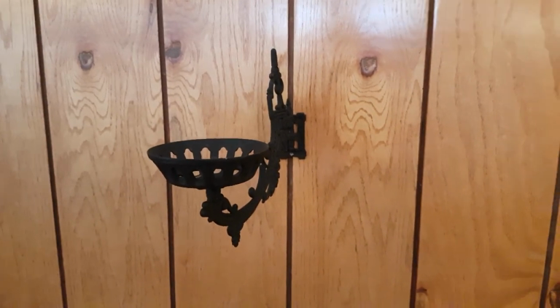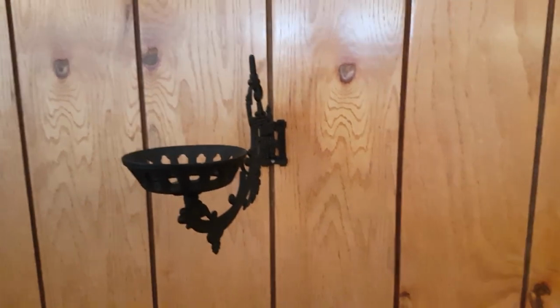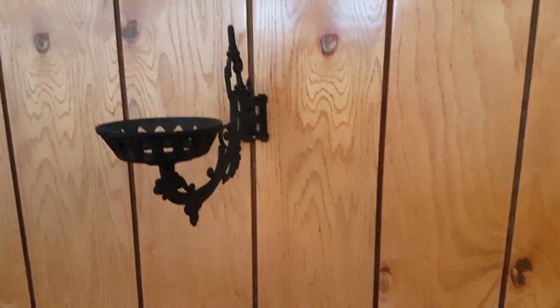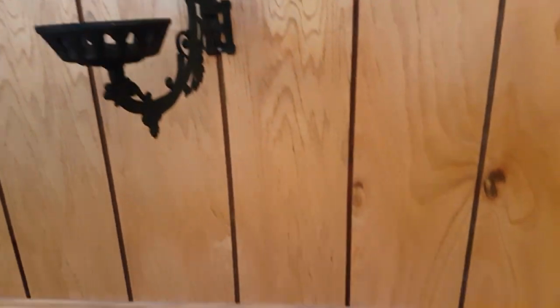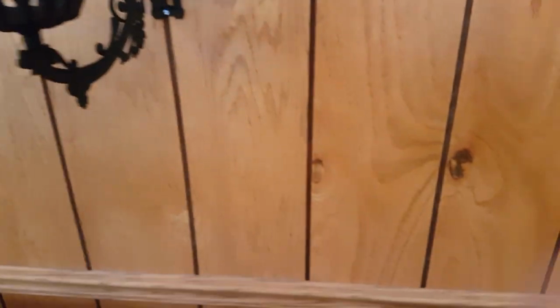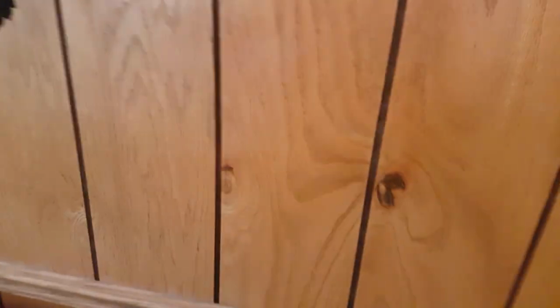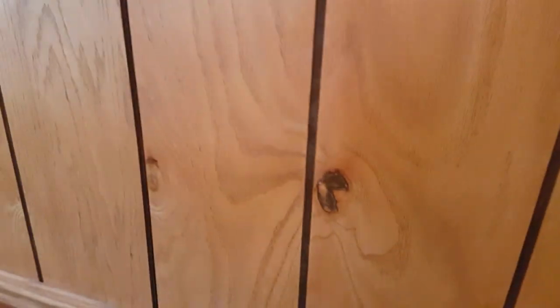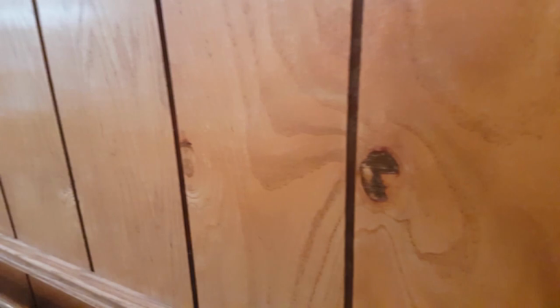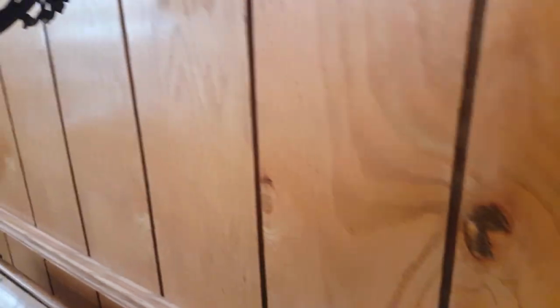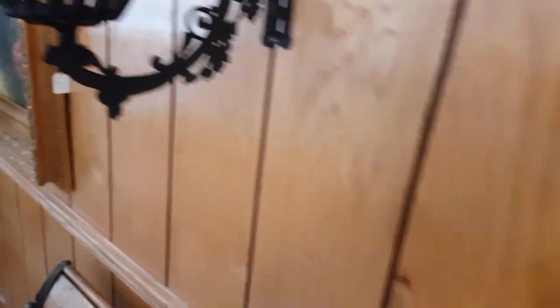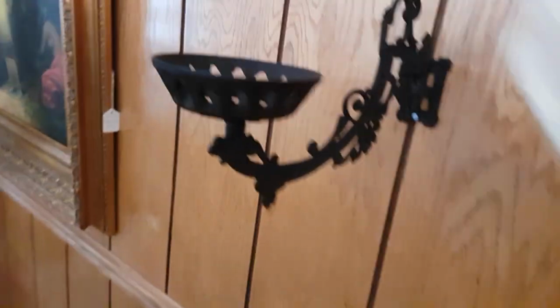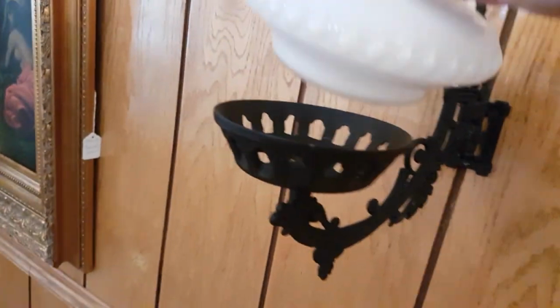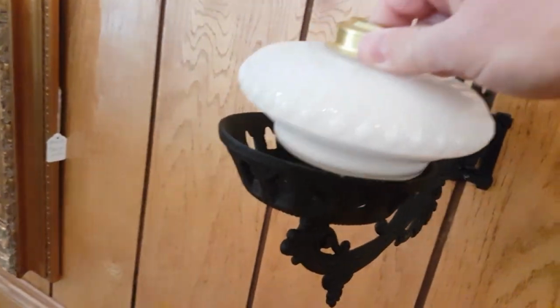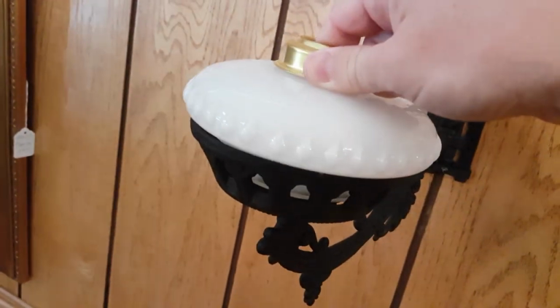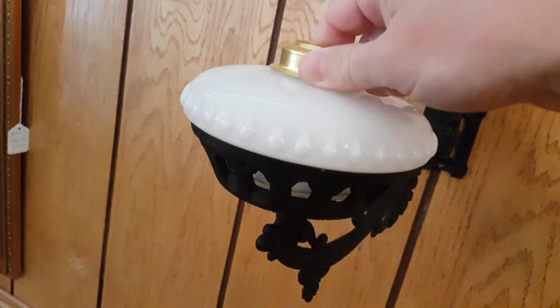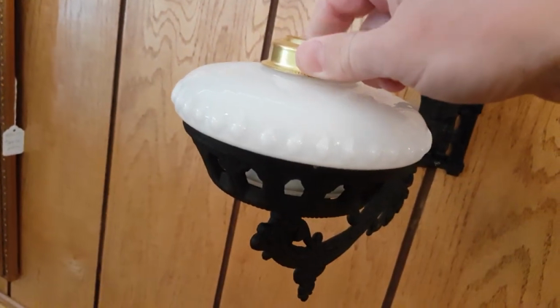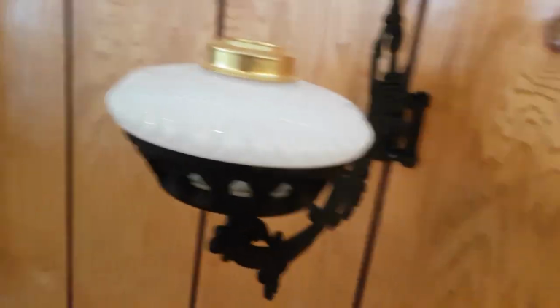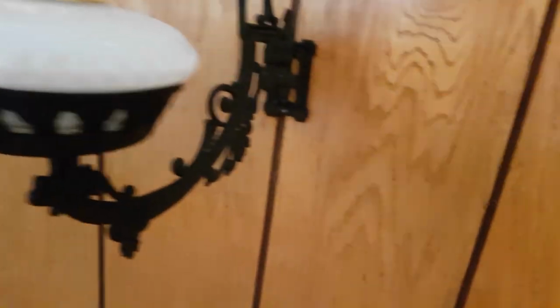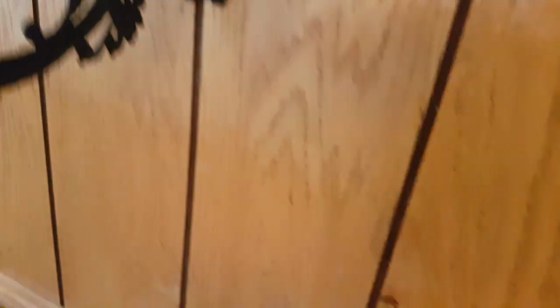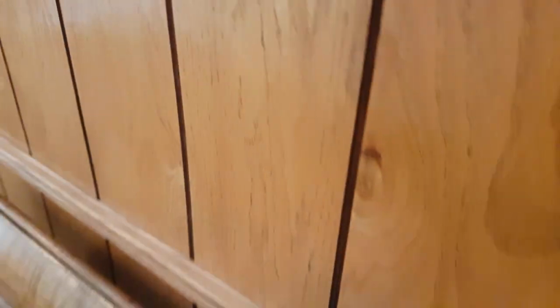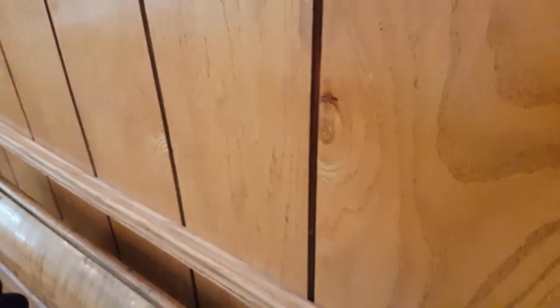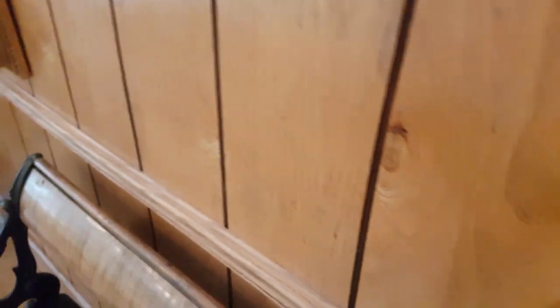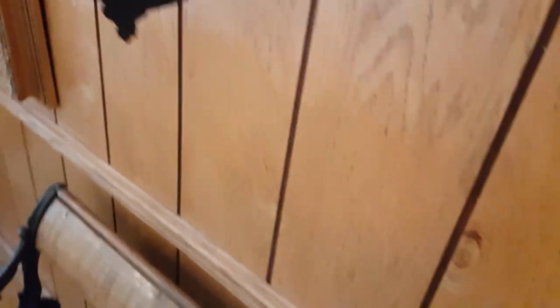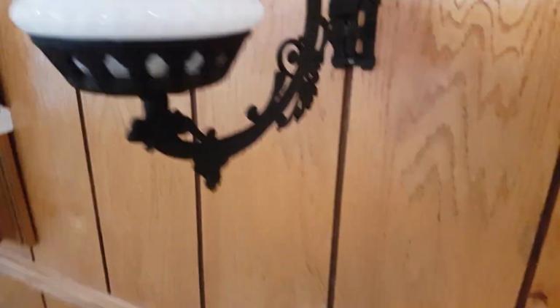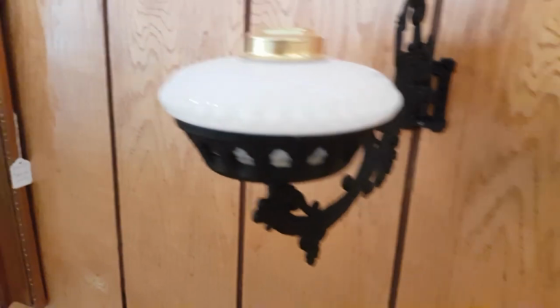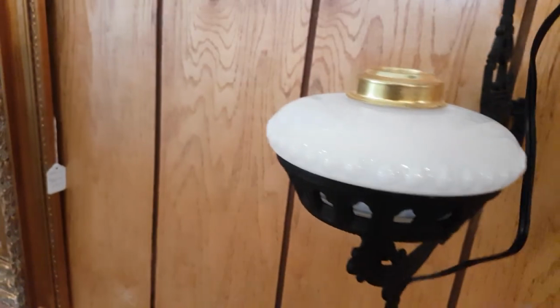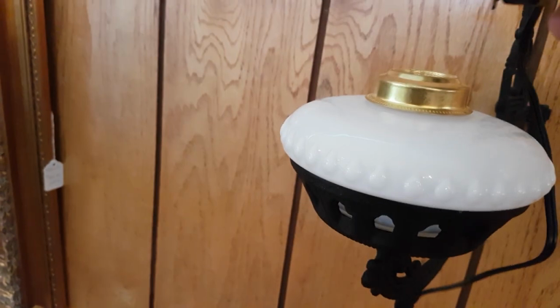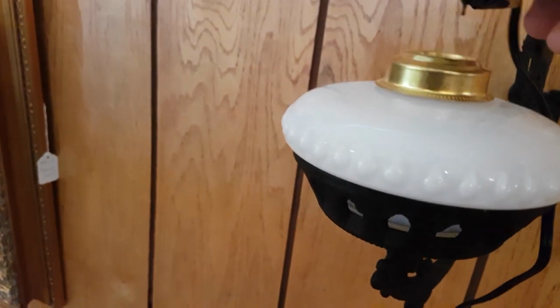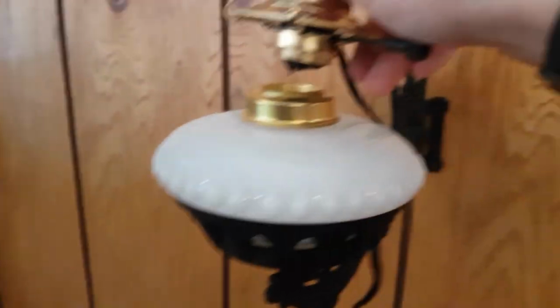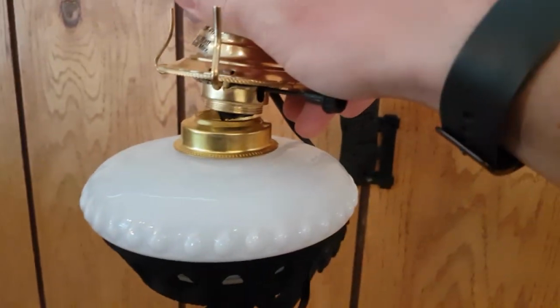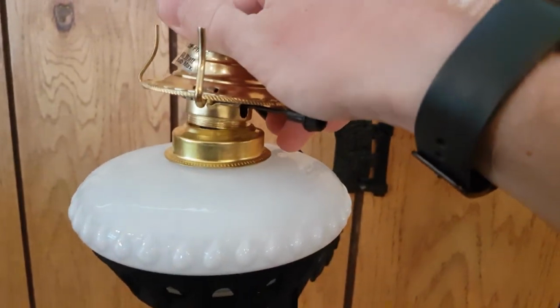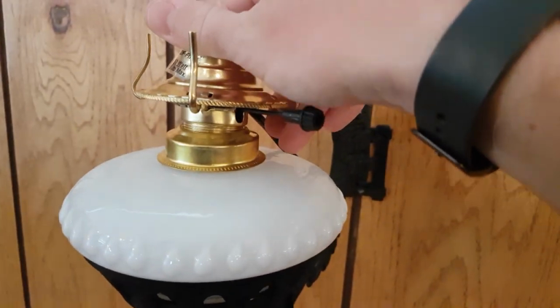Now you are ready for the fount. The burner screws into the collar on the fount.